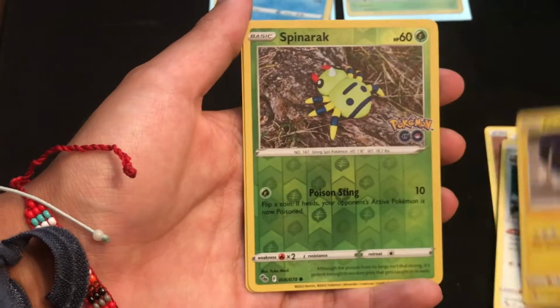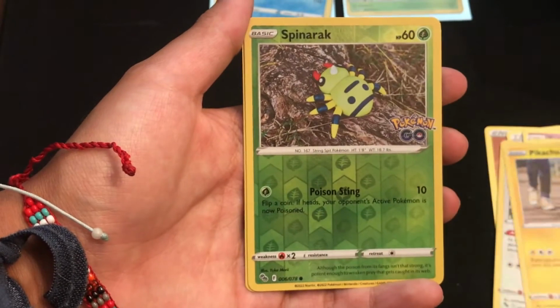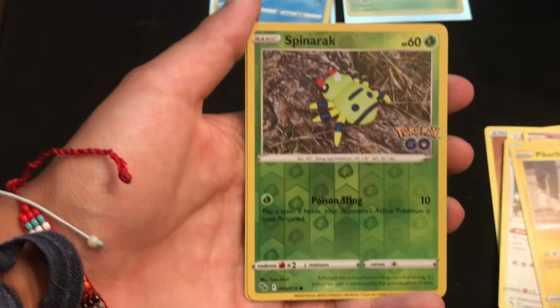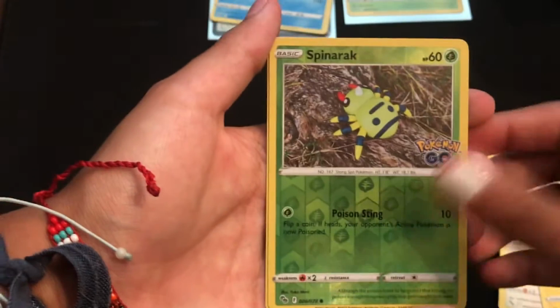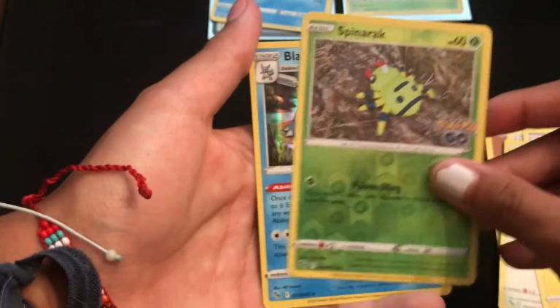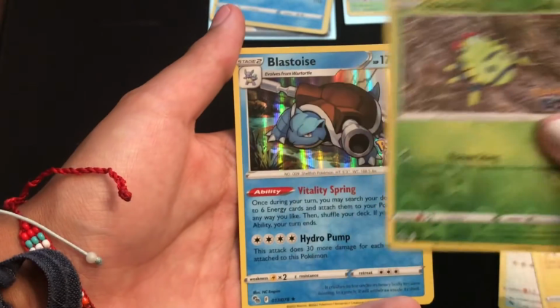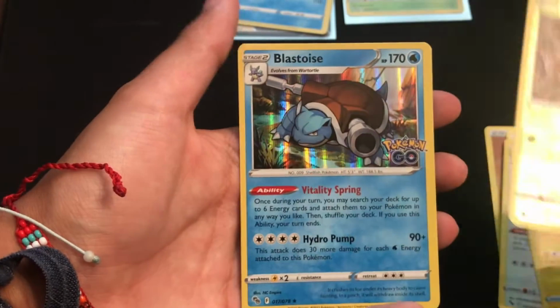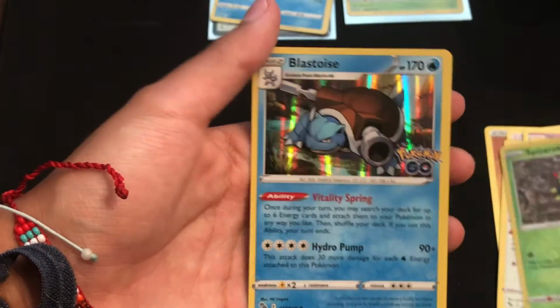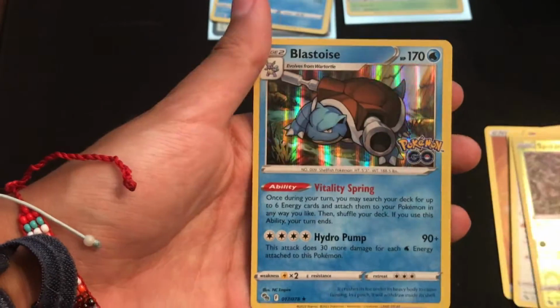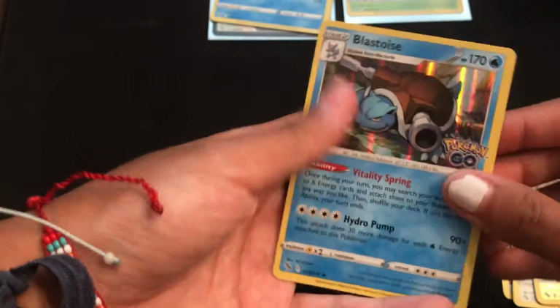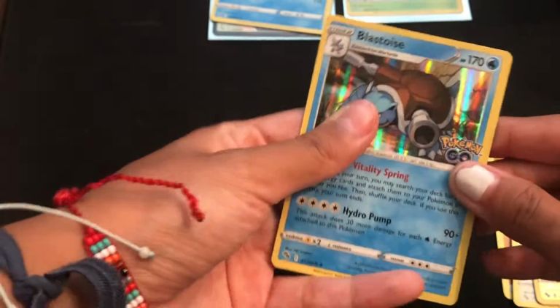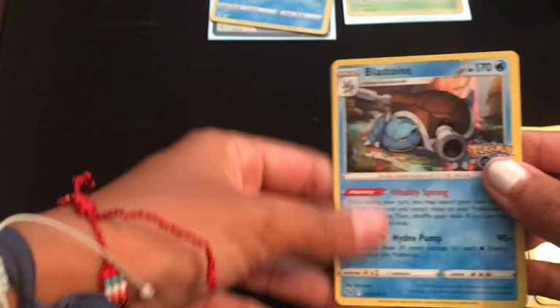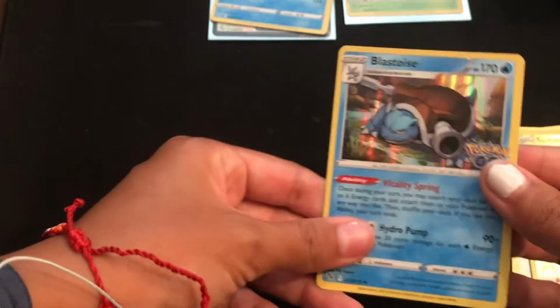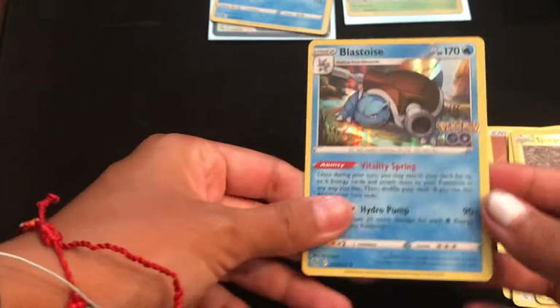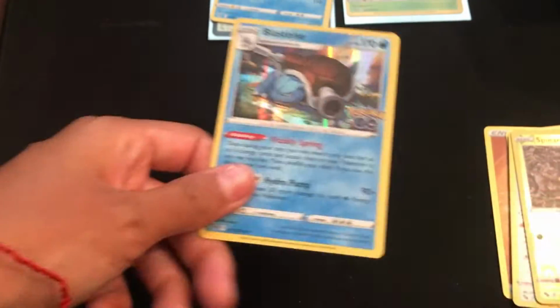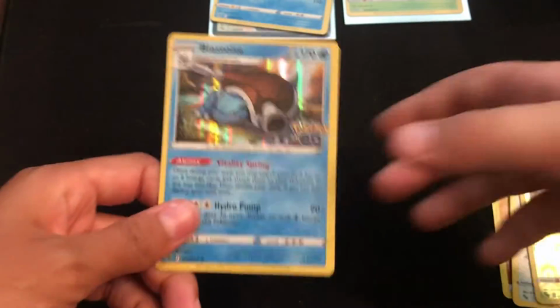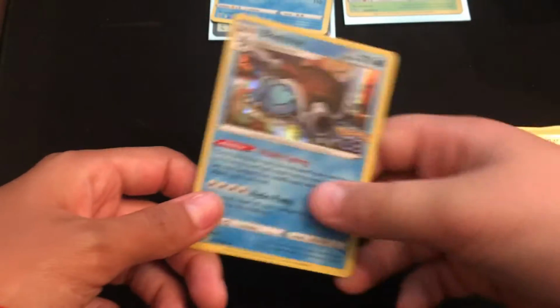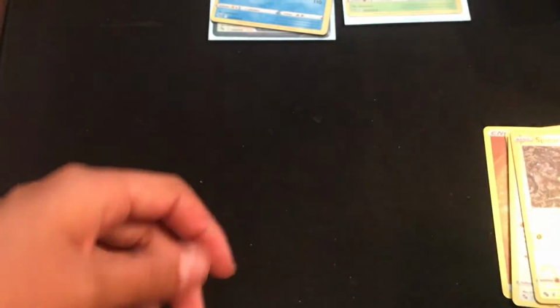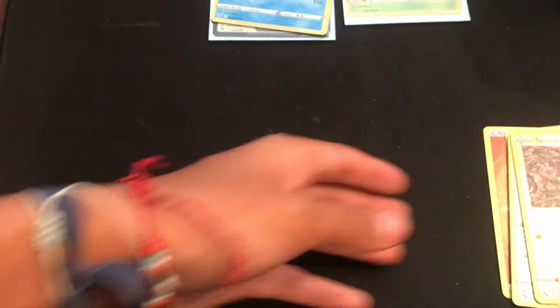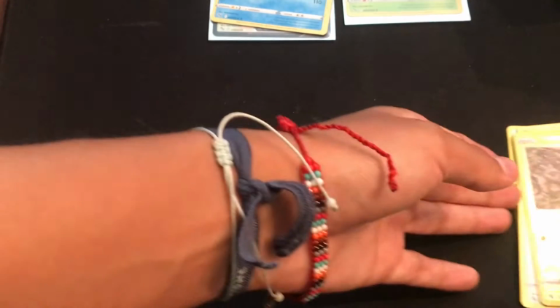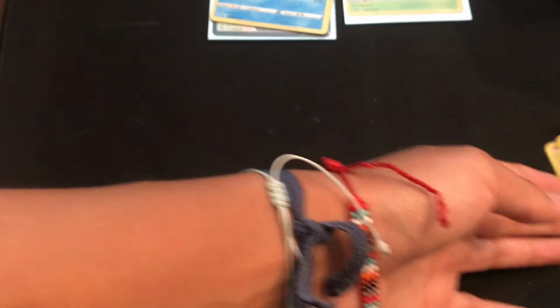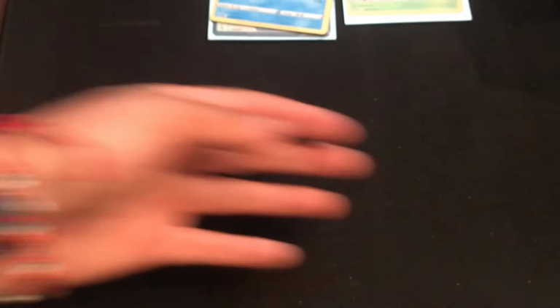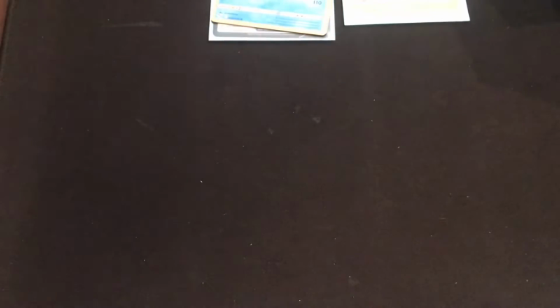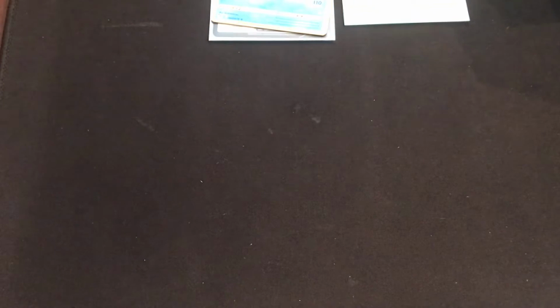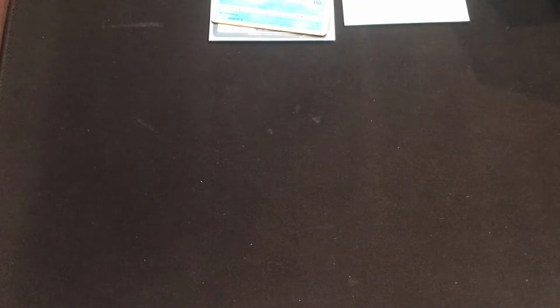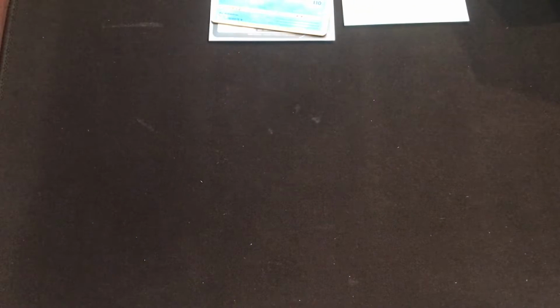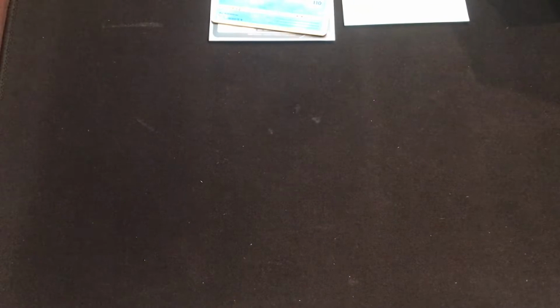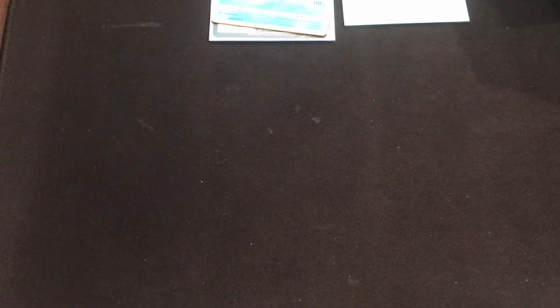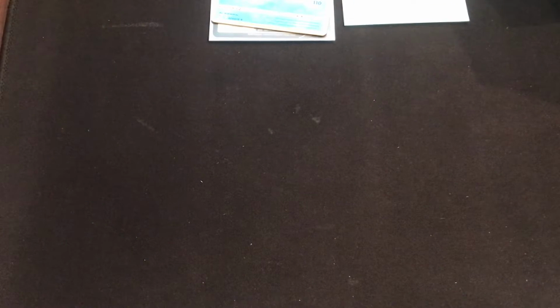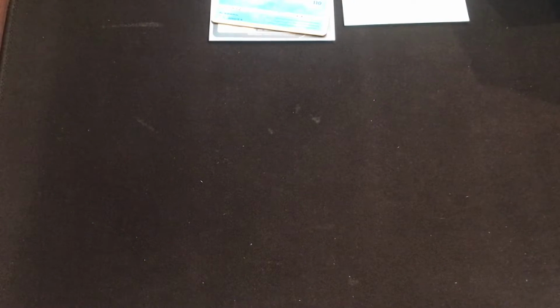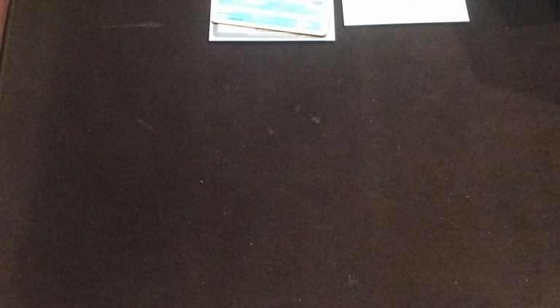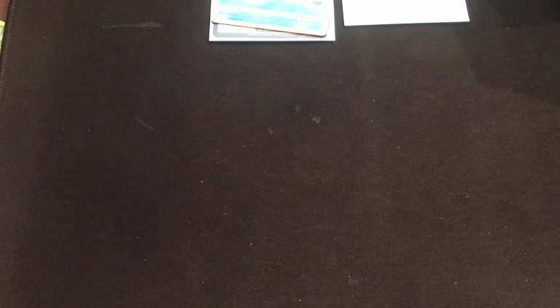Pikachu, Spinarak, Ditto card, another Blastoise, more Blastoises, another Ditto card. Wait — this is a Holo Blastoise. I've got a Reverse Holo Blastoise!